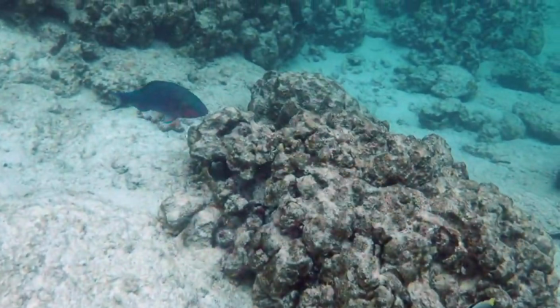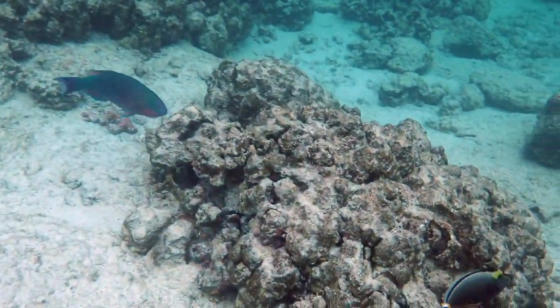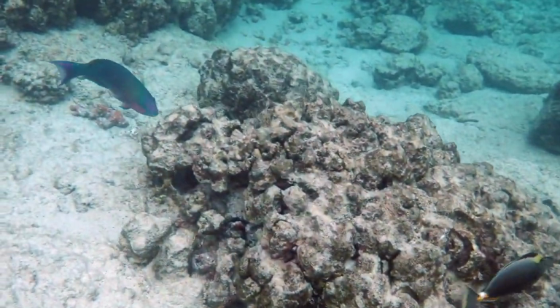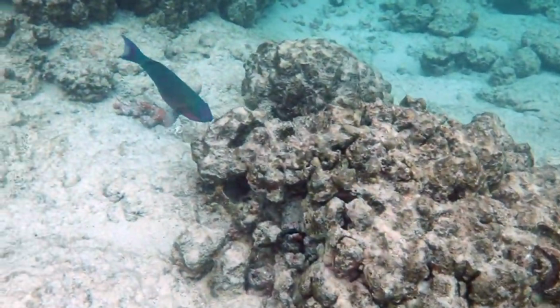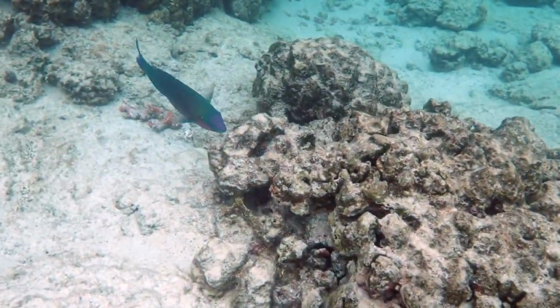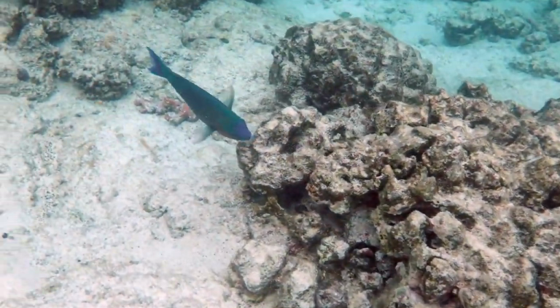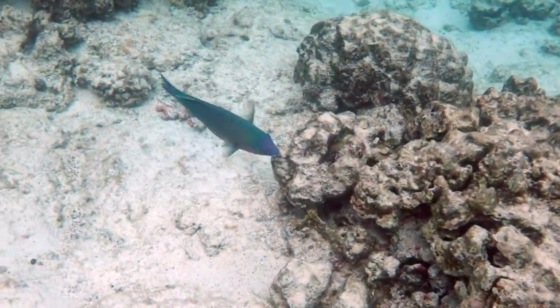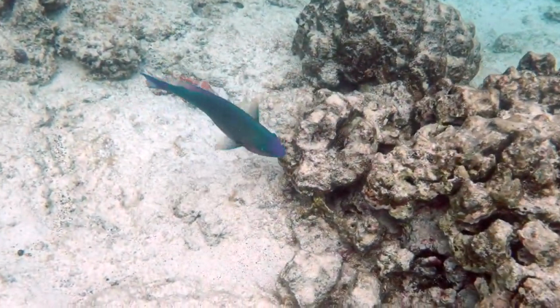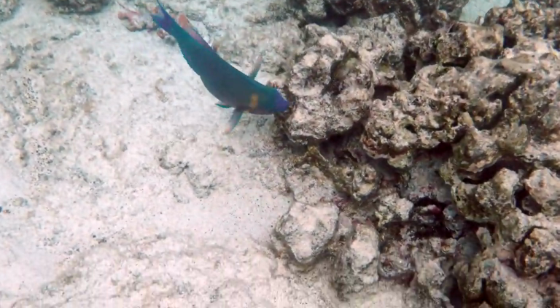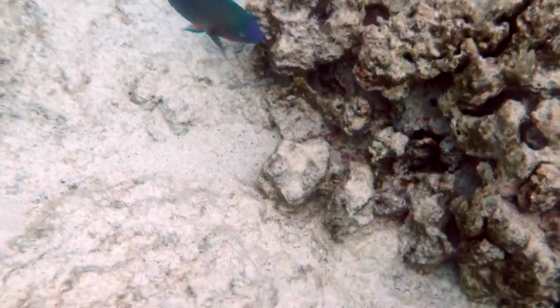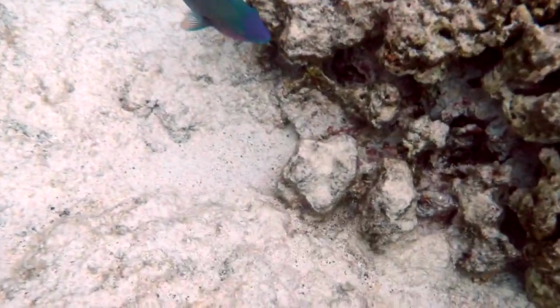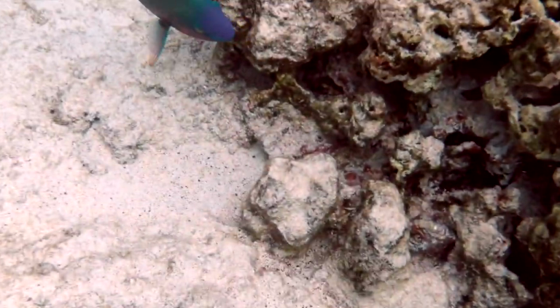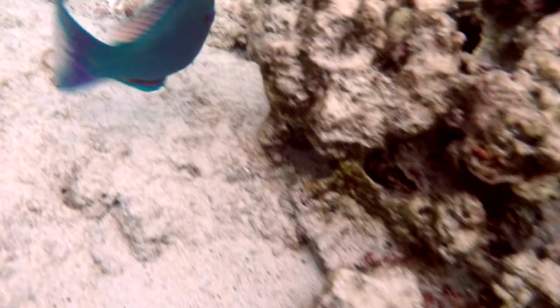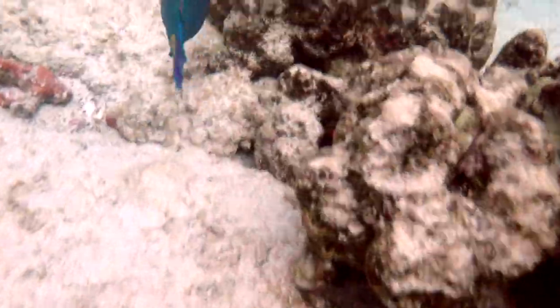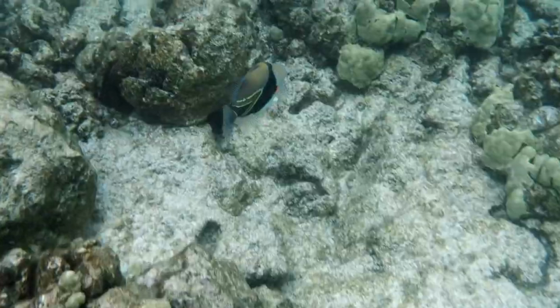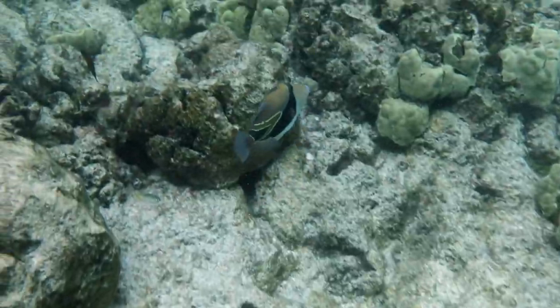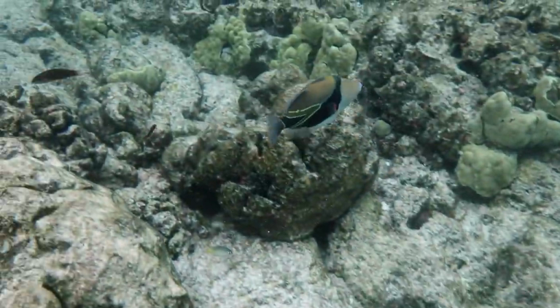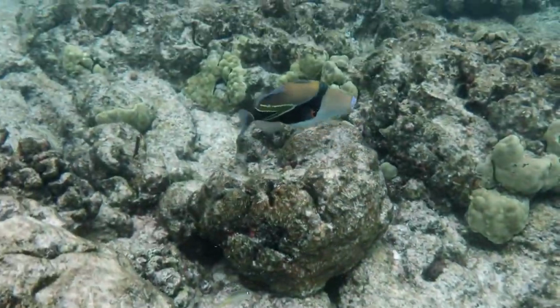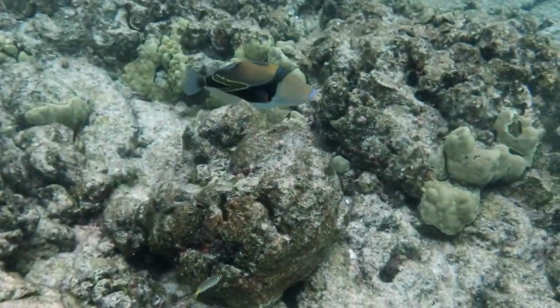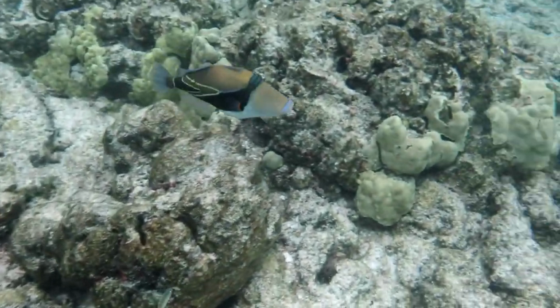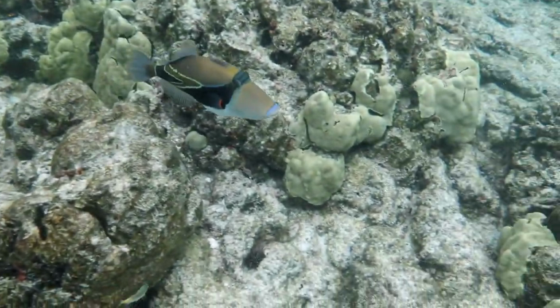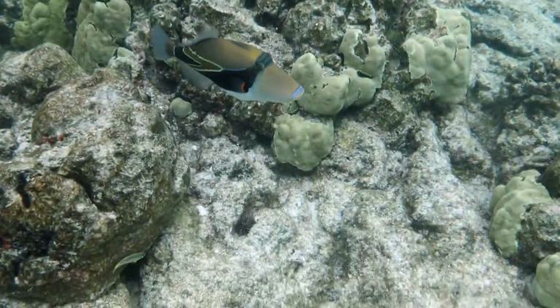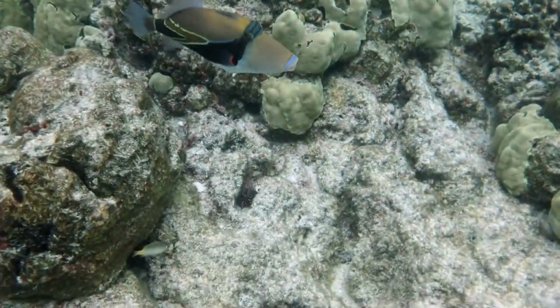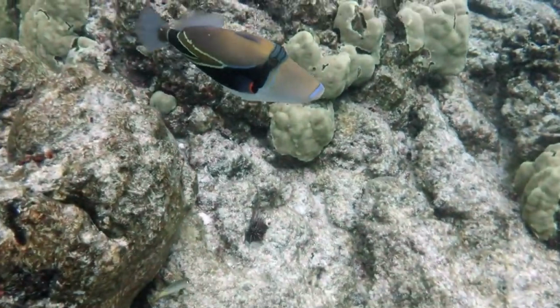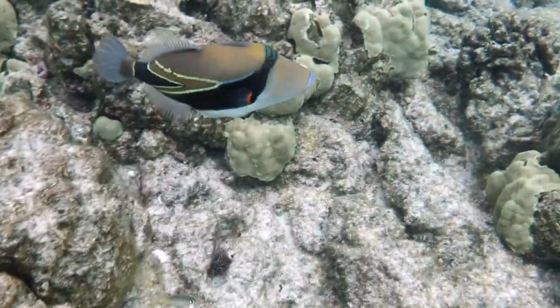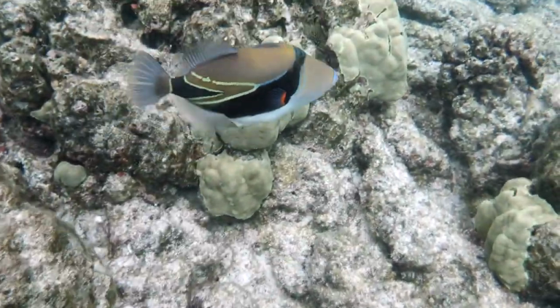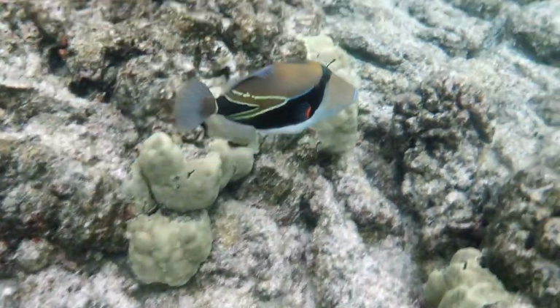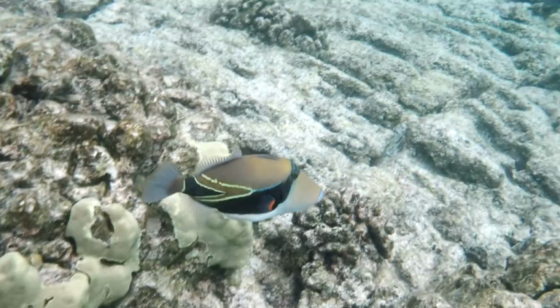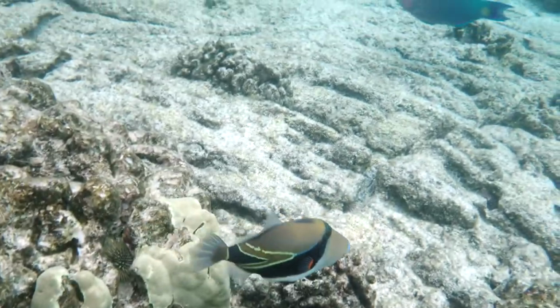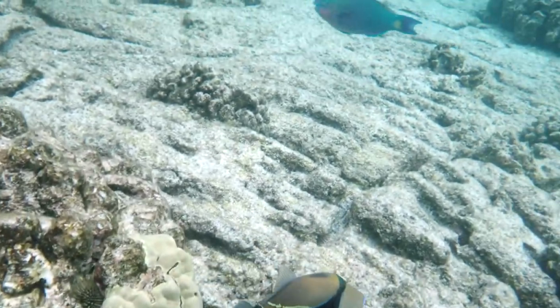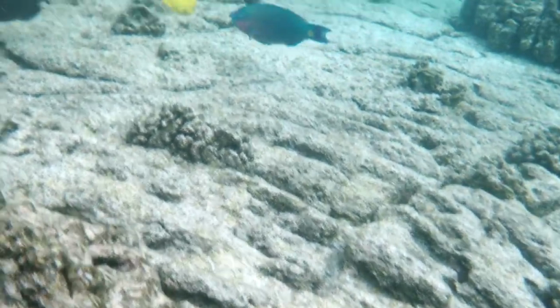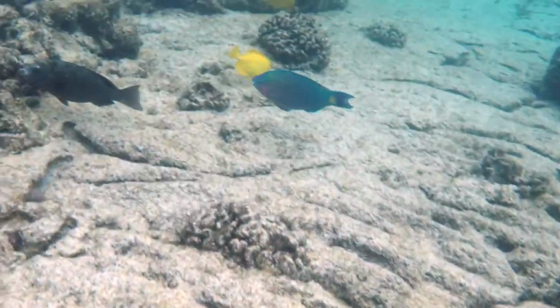This guy is a different parrotfish — this is a bullethead parrotfish. There's a humuhumunukunuku apala'a, one of the many triggerfish out here.